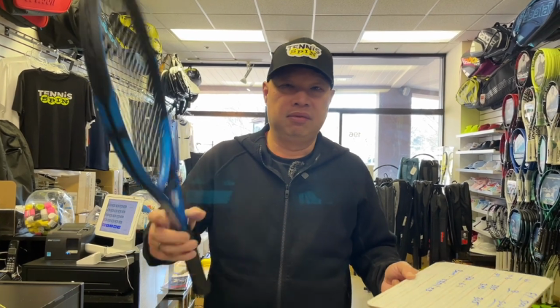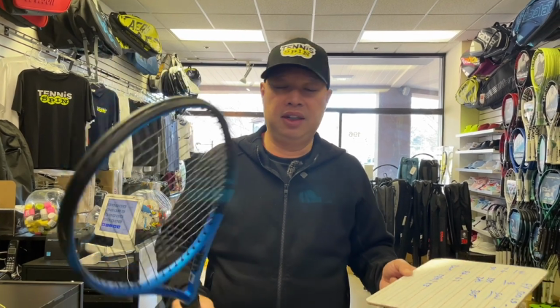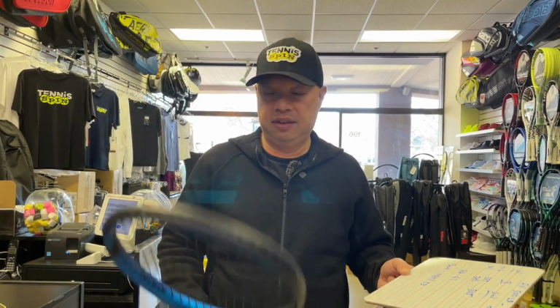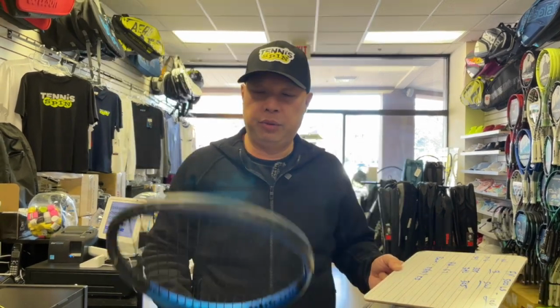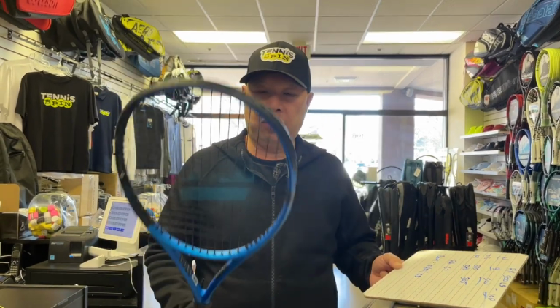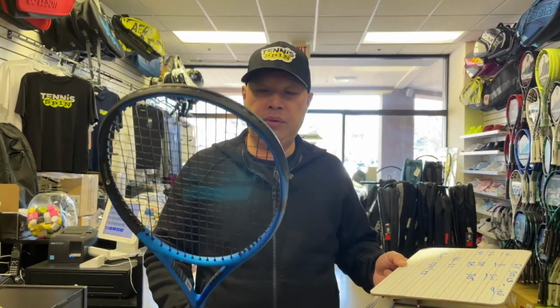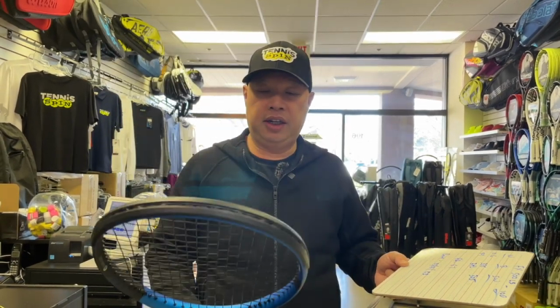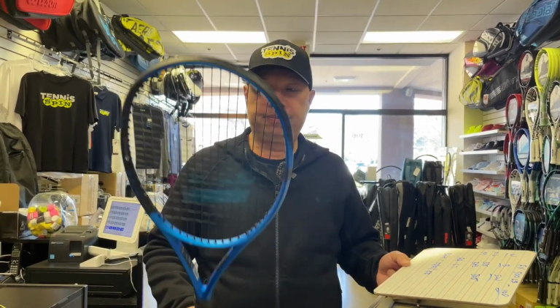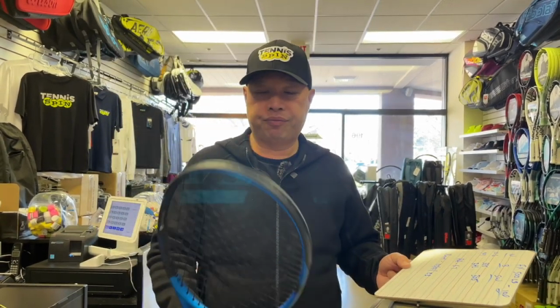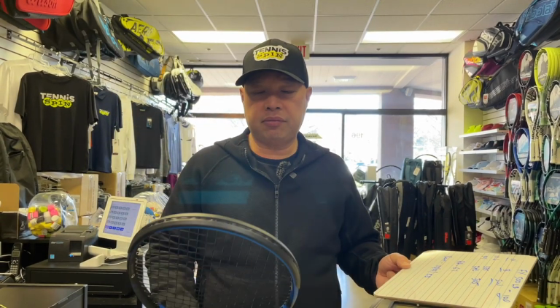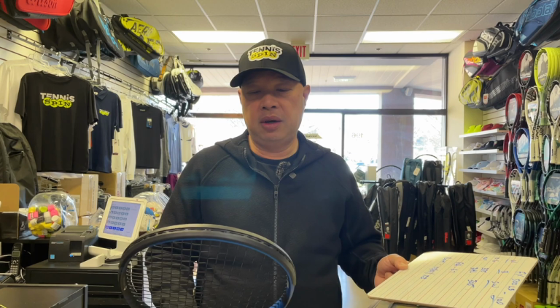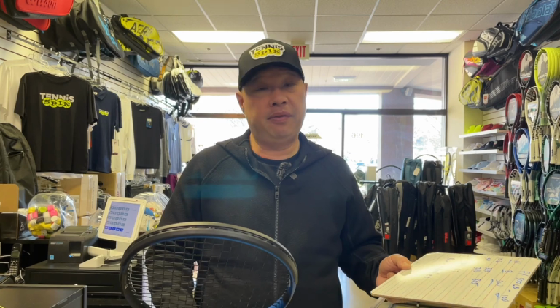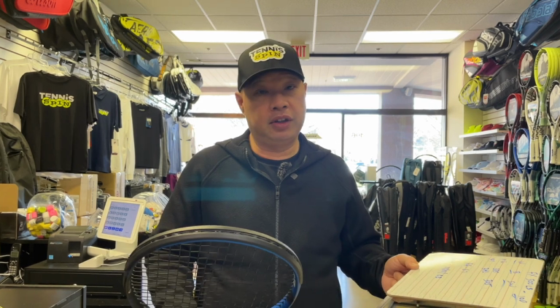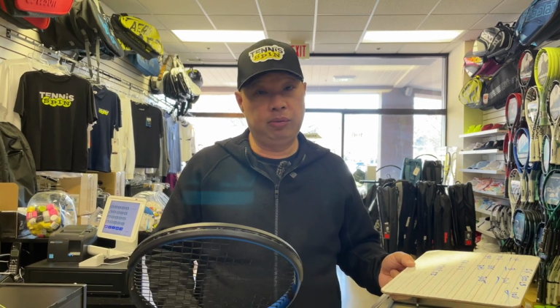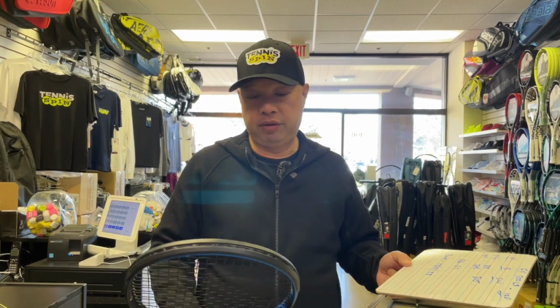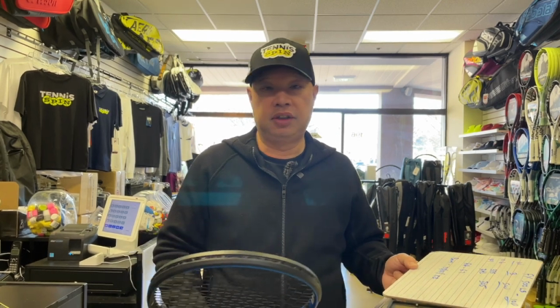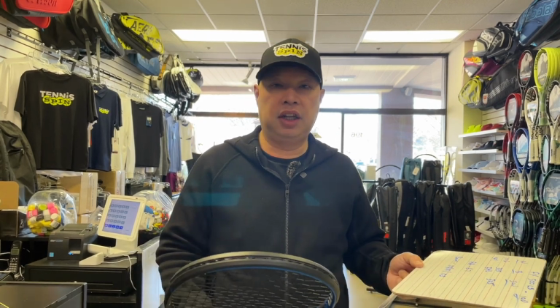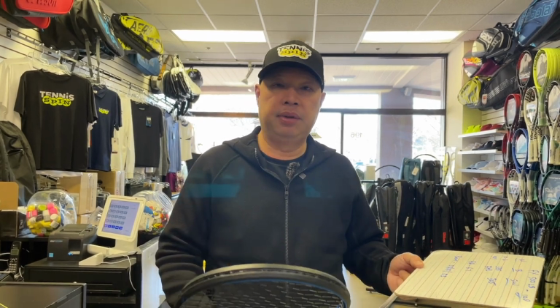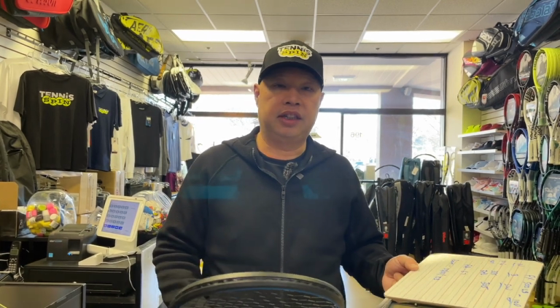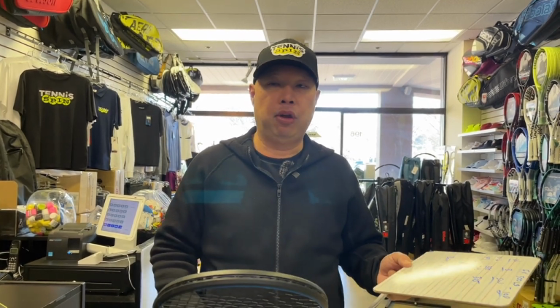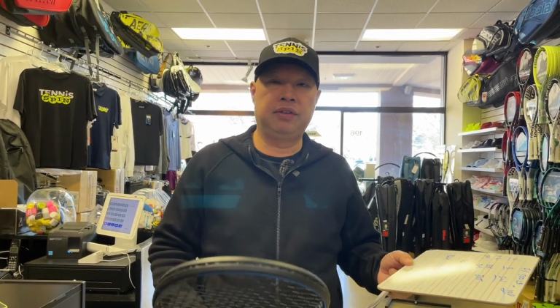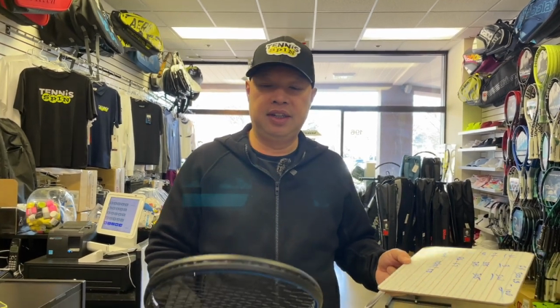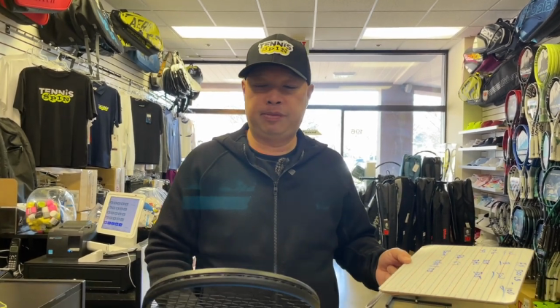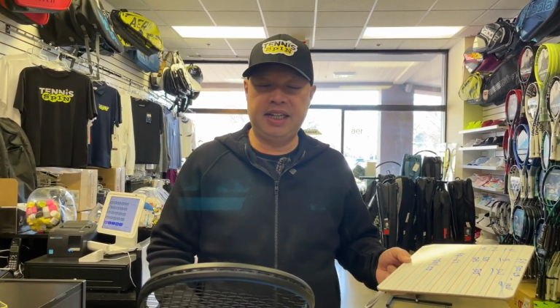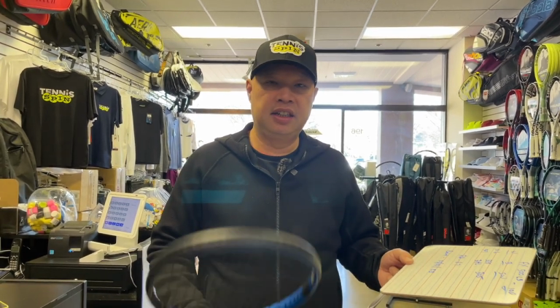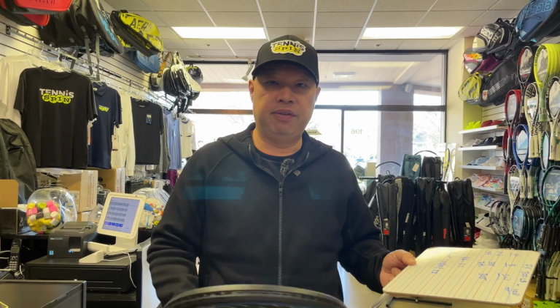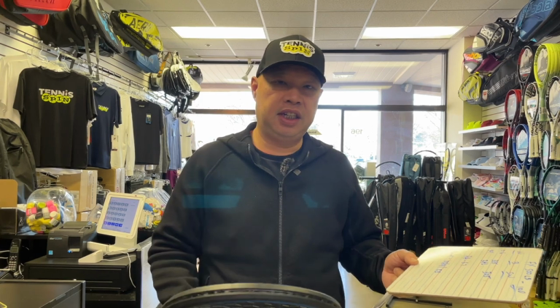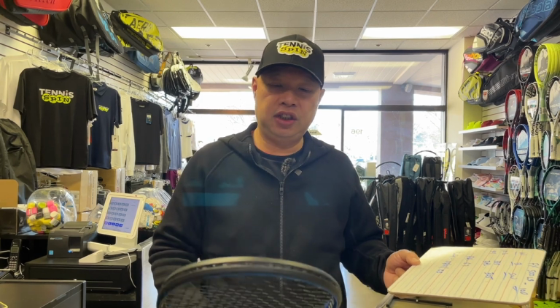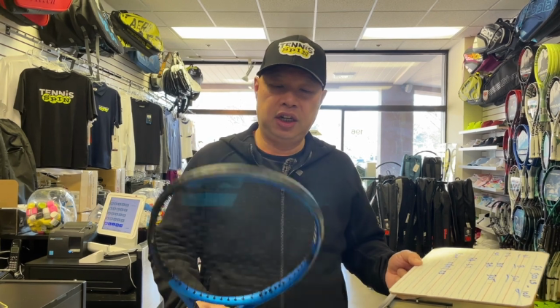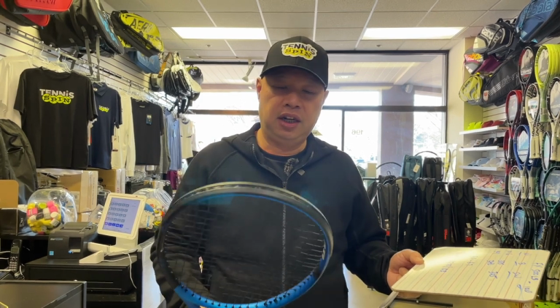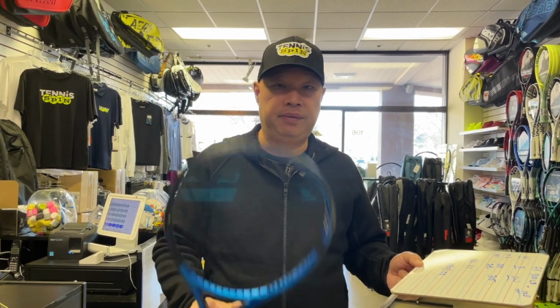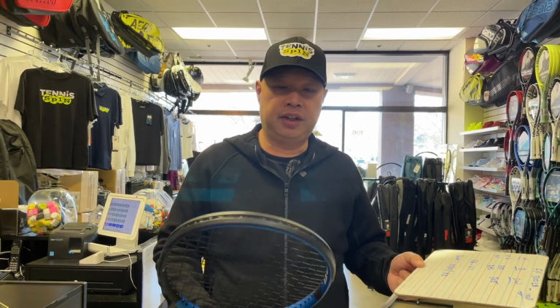We strung it with my favorite Dunlop string — Dunlop Explosive Speed 17 gauge at 52.